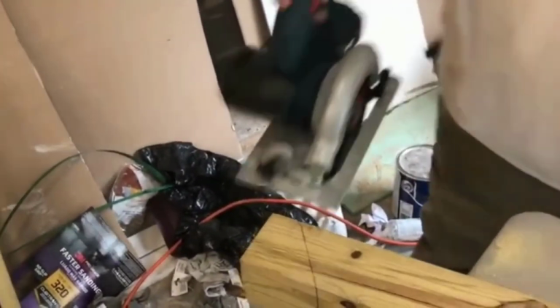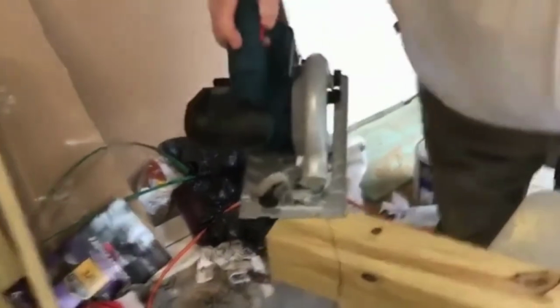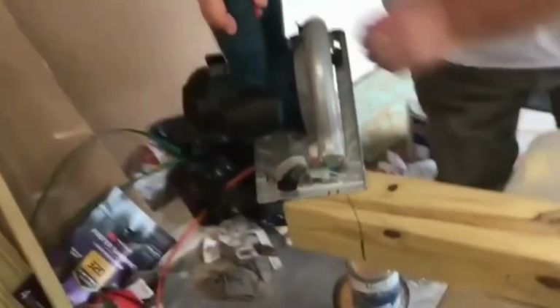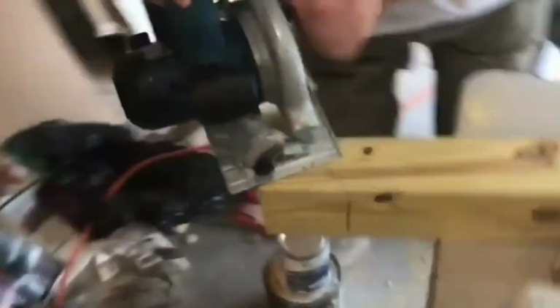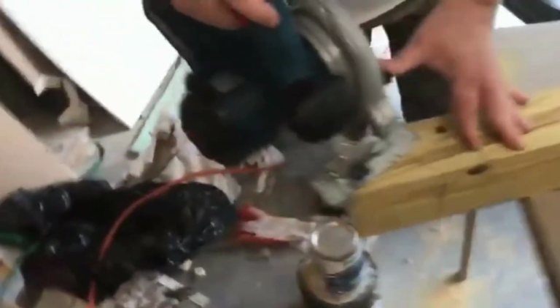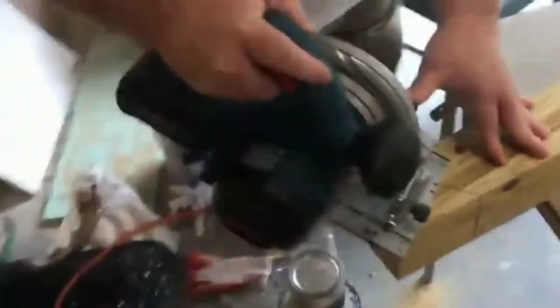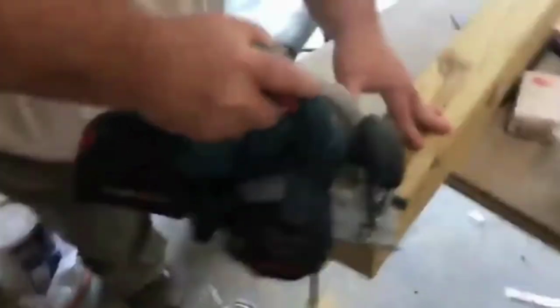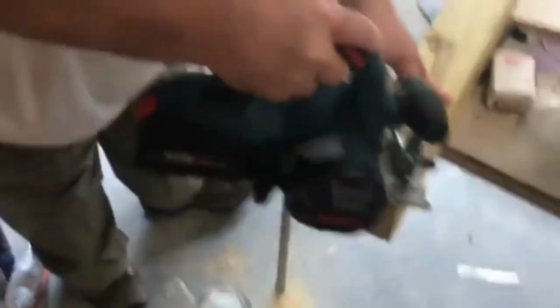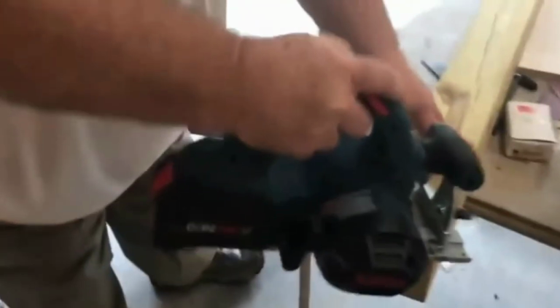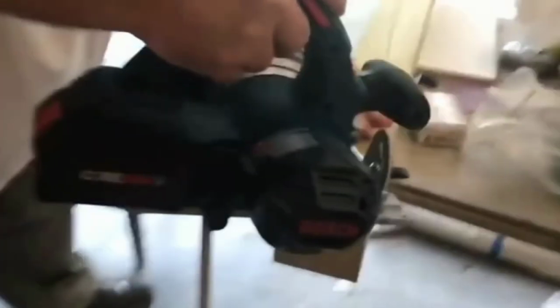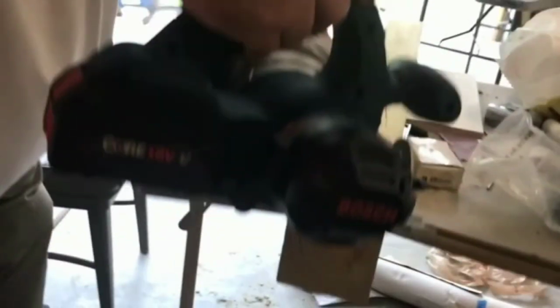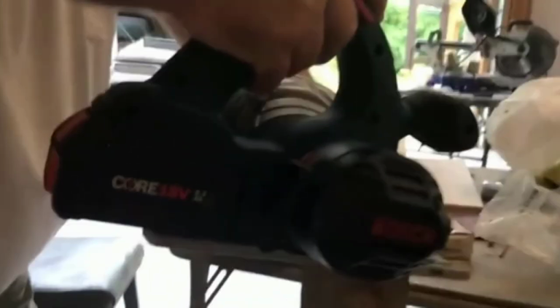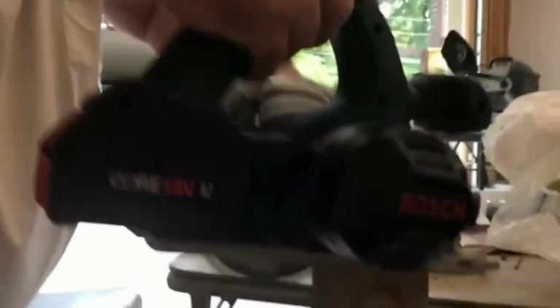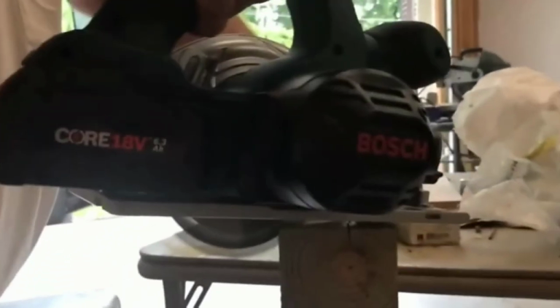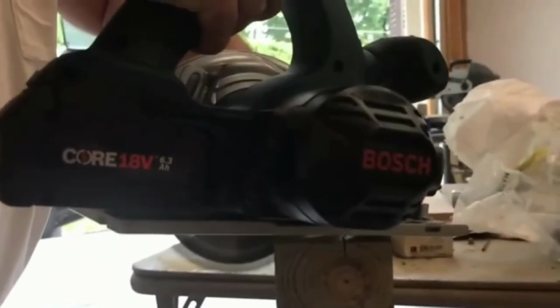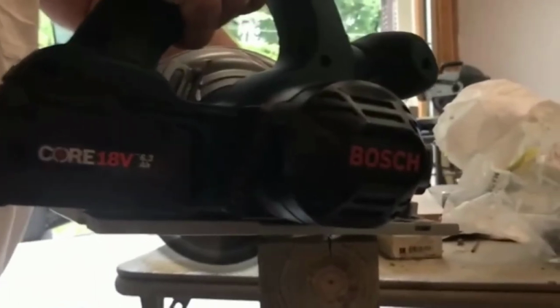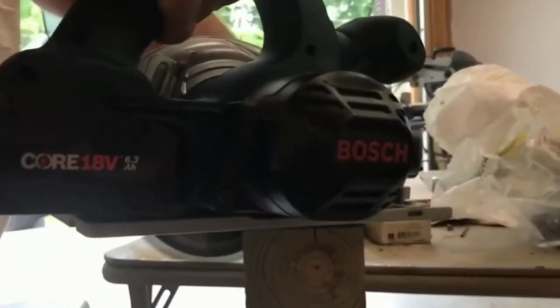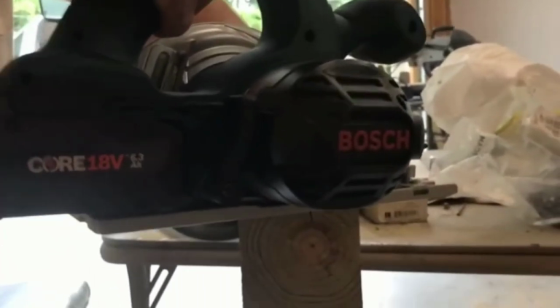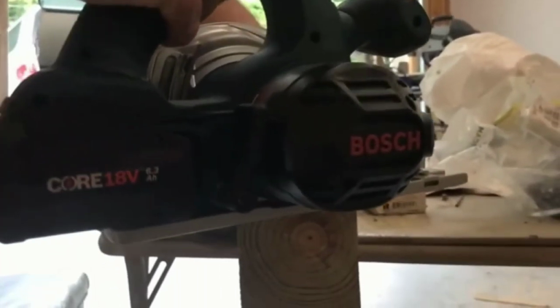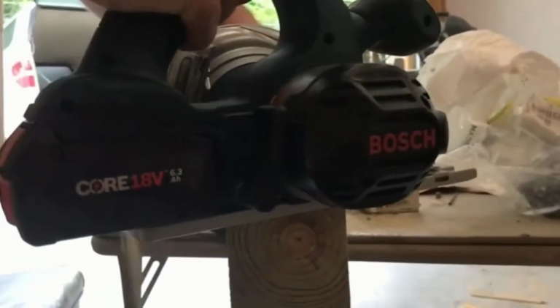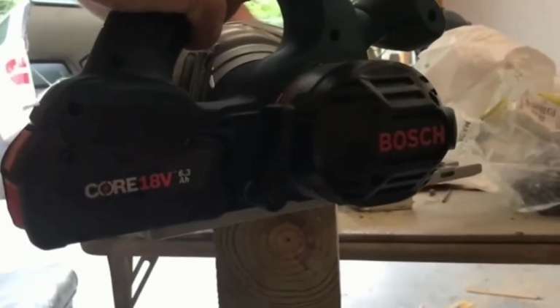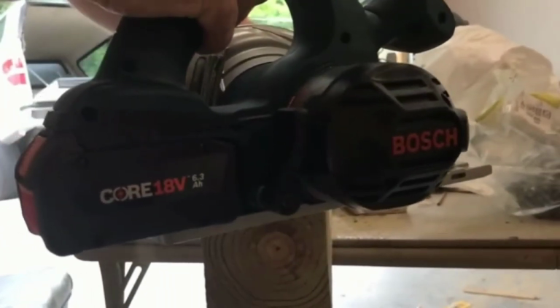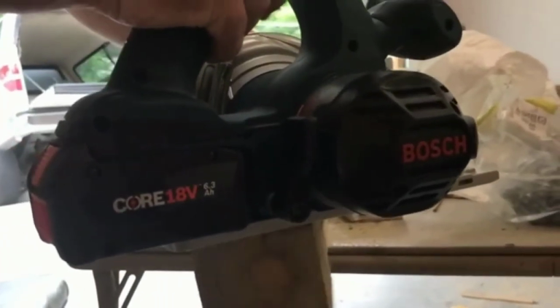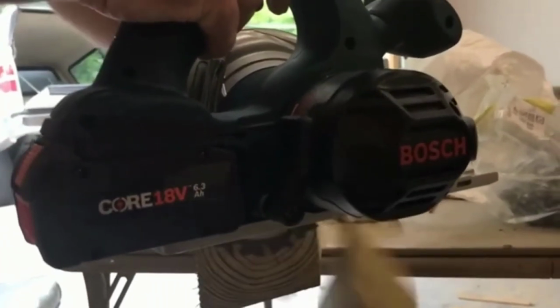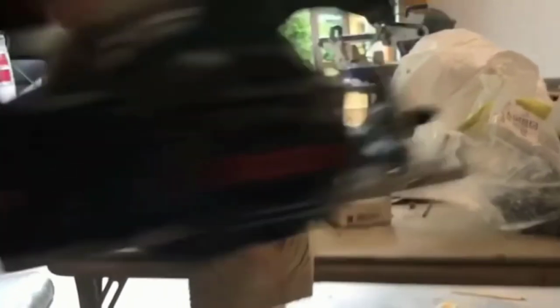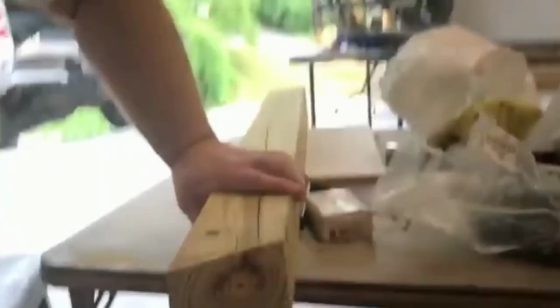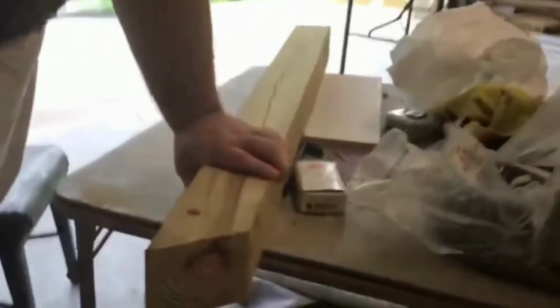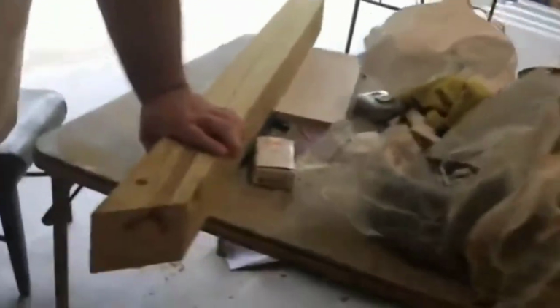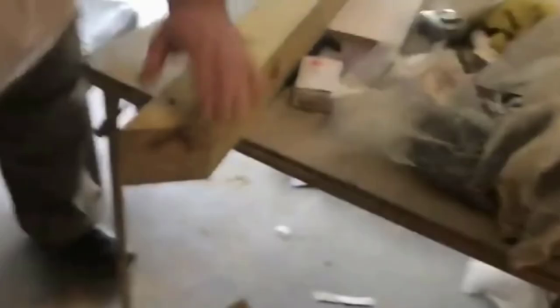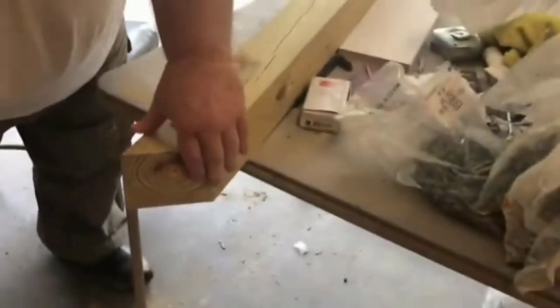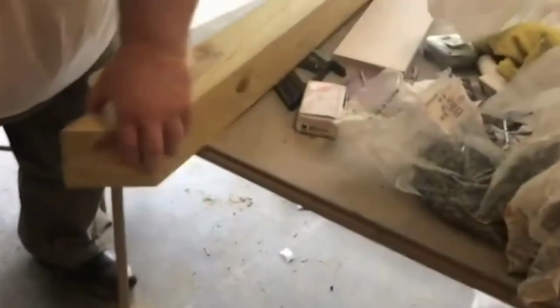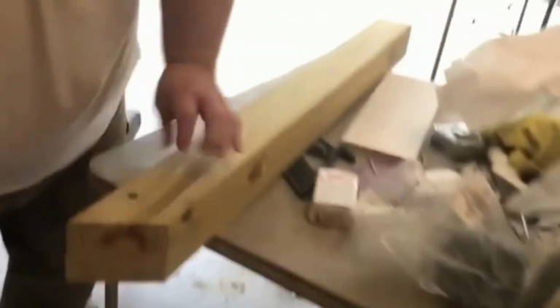Transportable Toolbox: the Bosch Circular Saw includes a portable toolbox that makes it comfortable for storing tools at work. Tool Type: it includes only the circular saw when purchasing online. Battery and charger are not available.